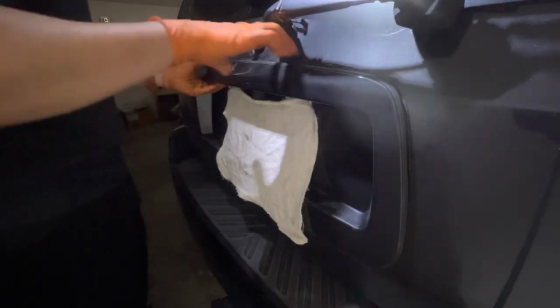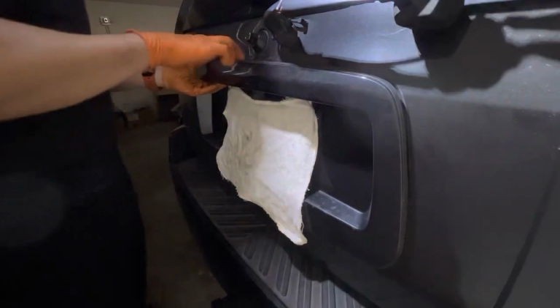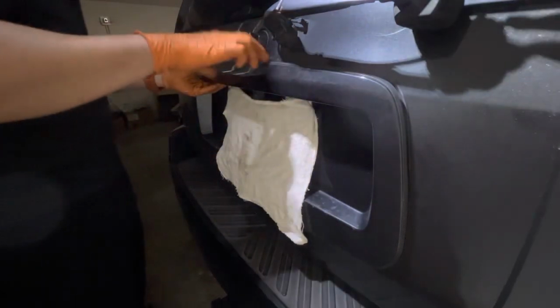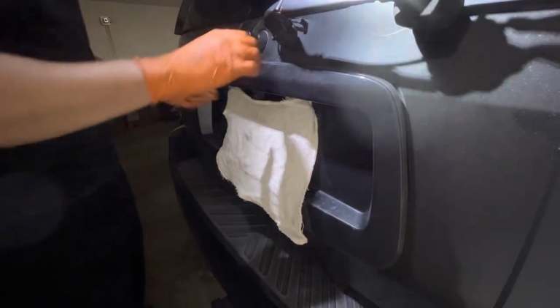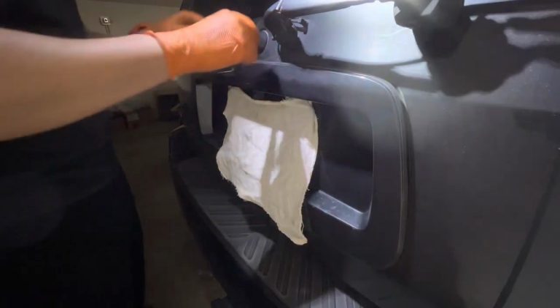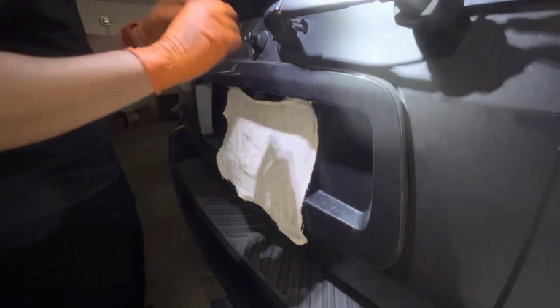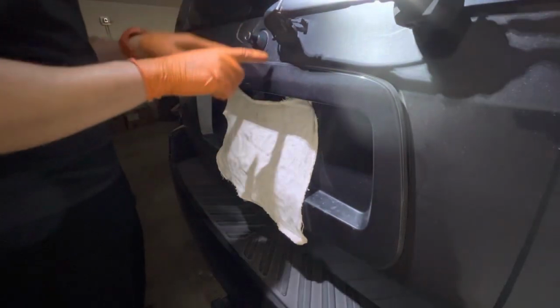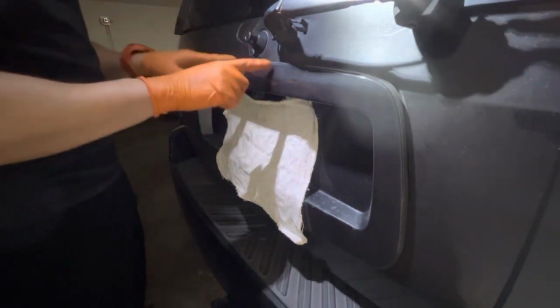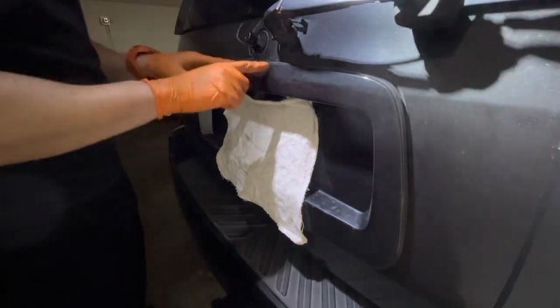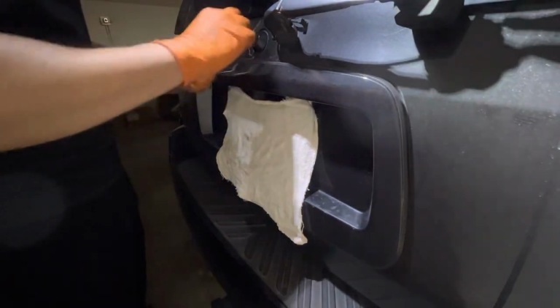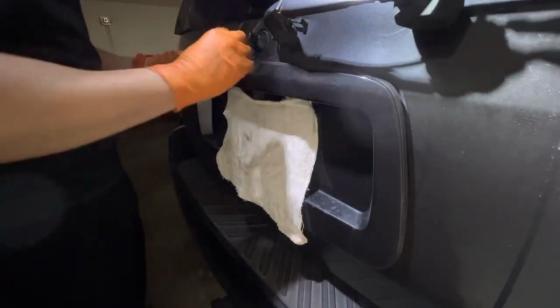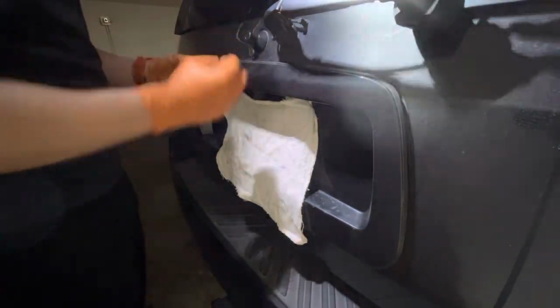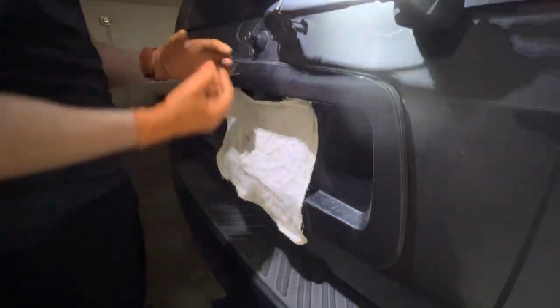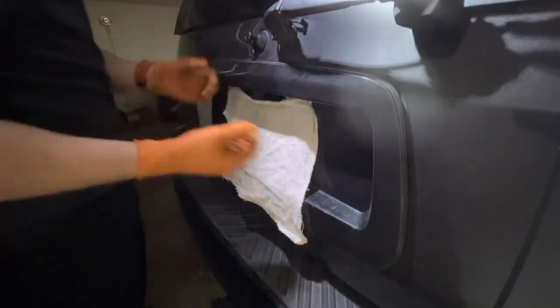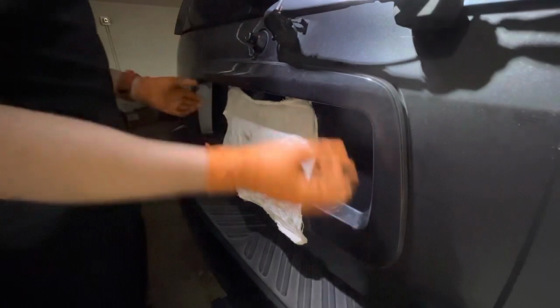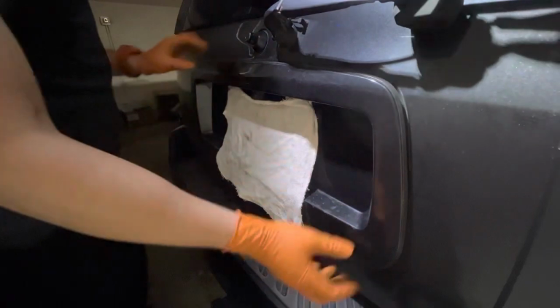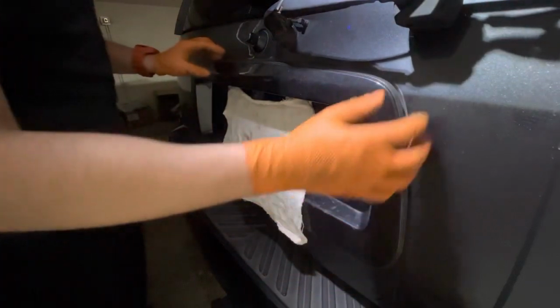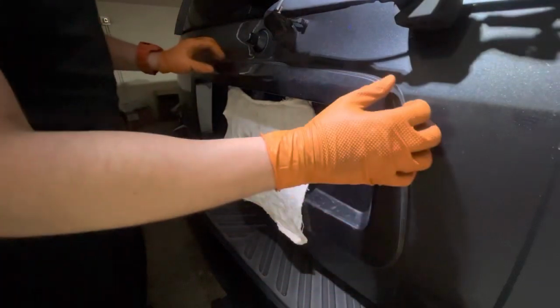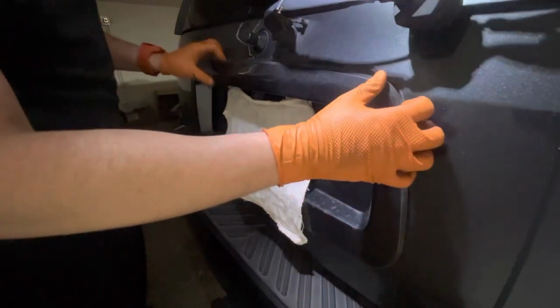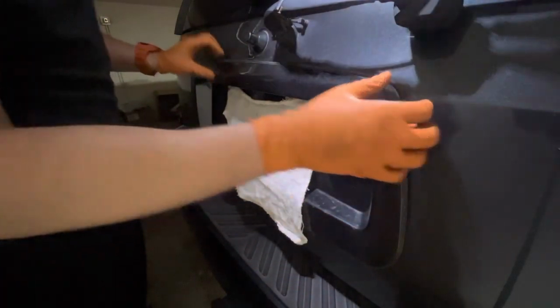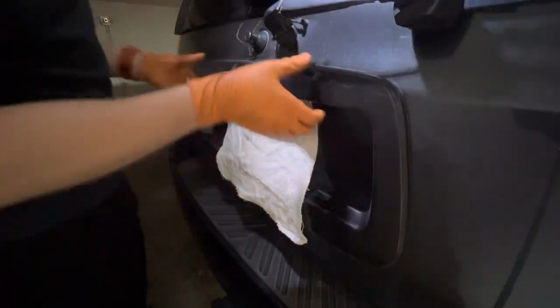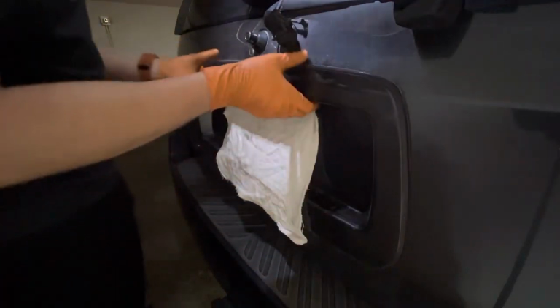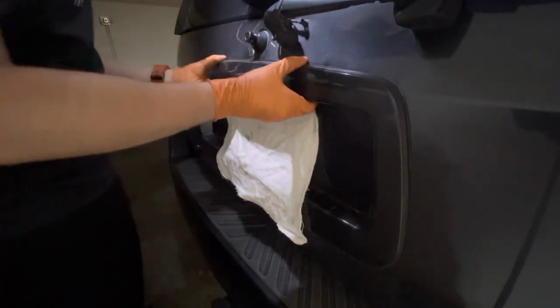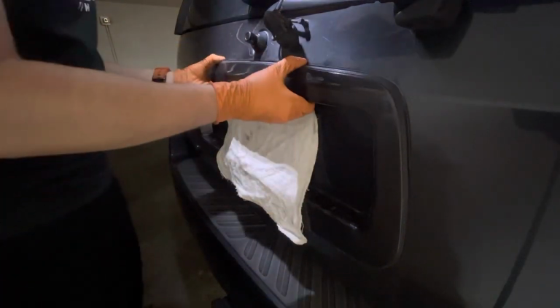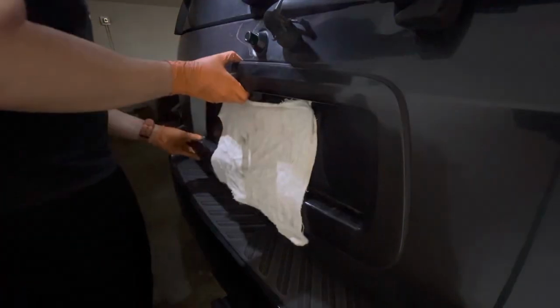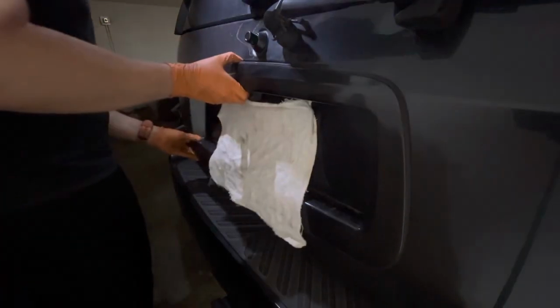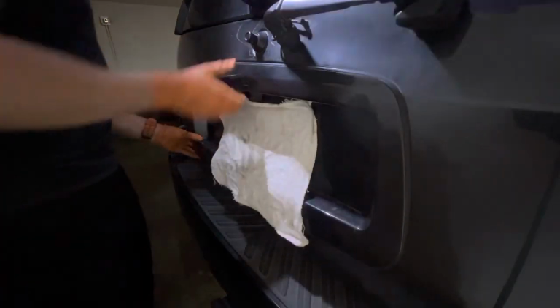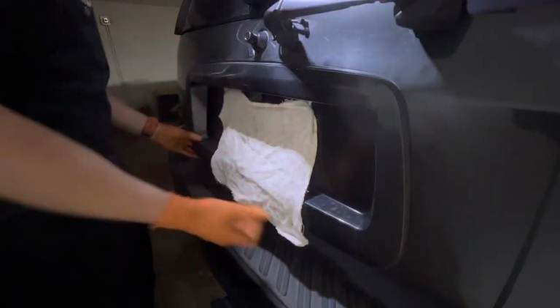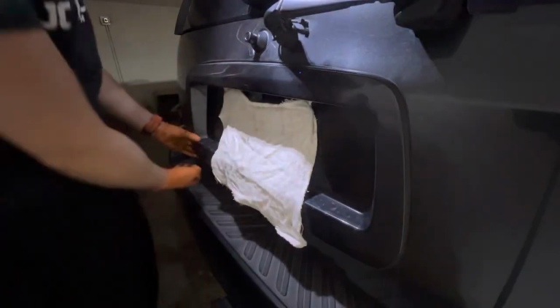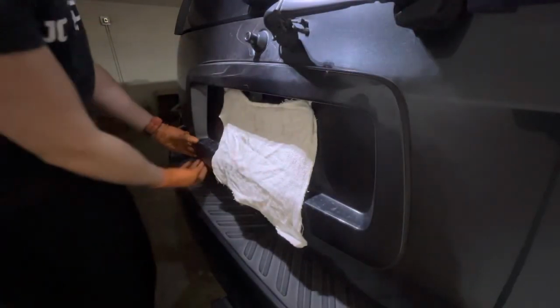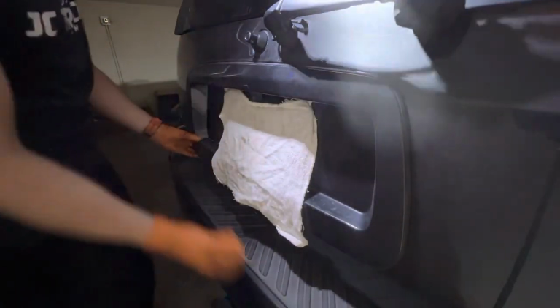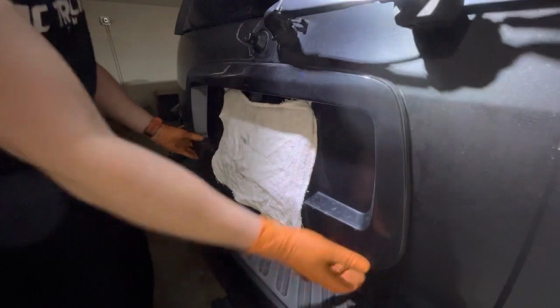Once we pull out the plastic cover we're going to have access to our light bulb sockets.